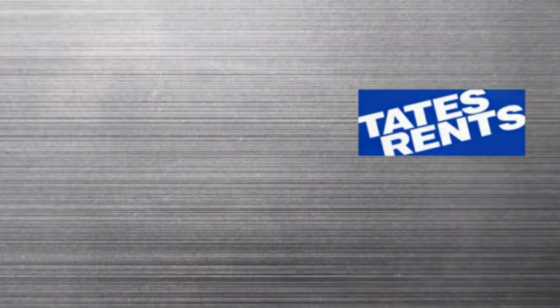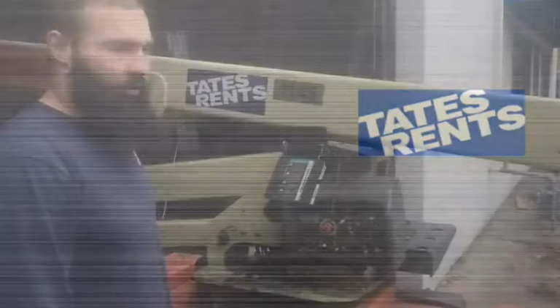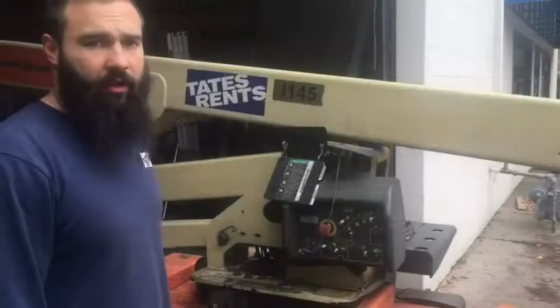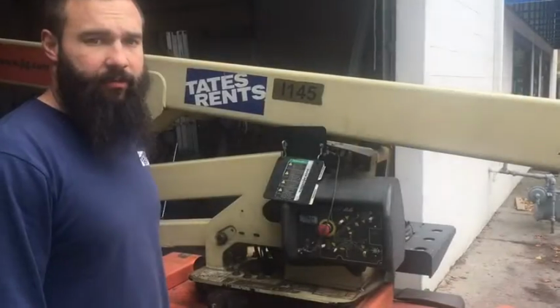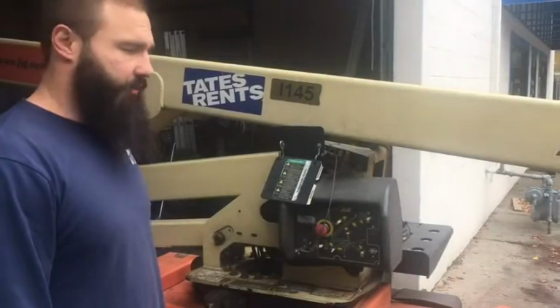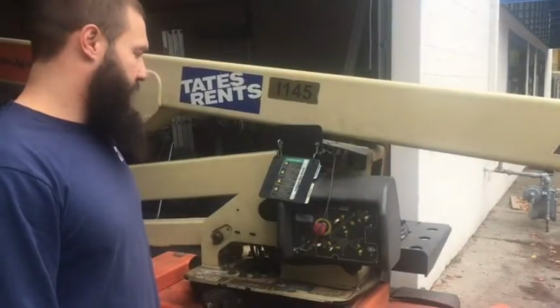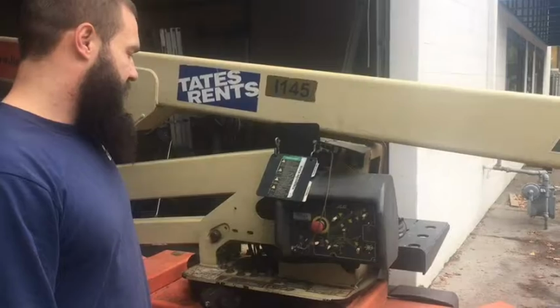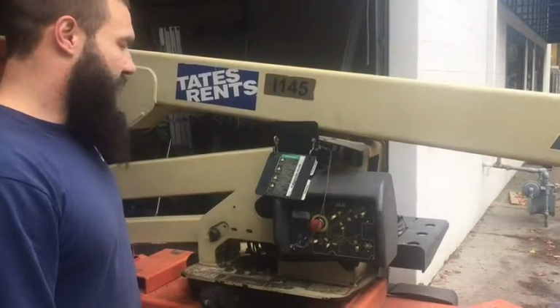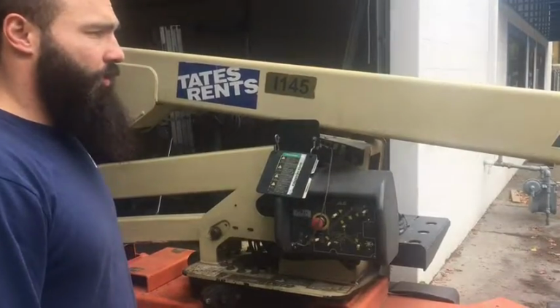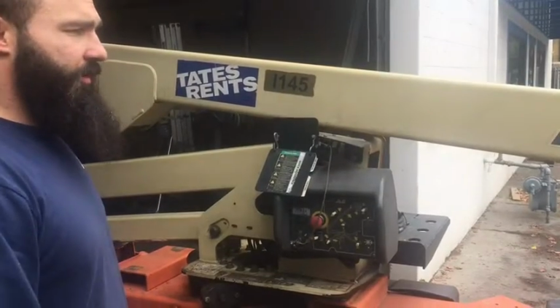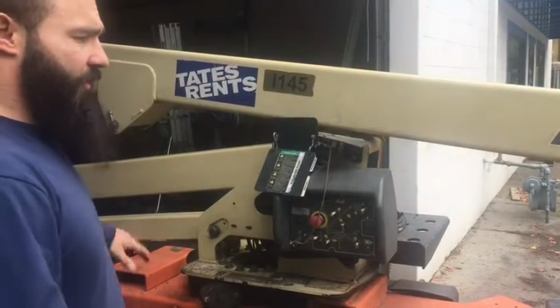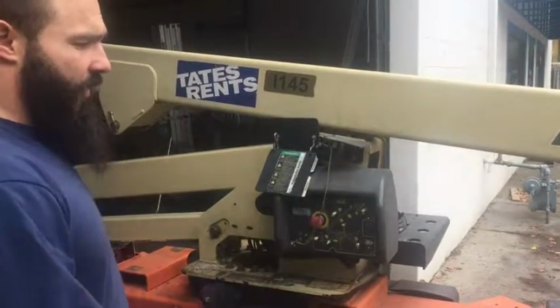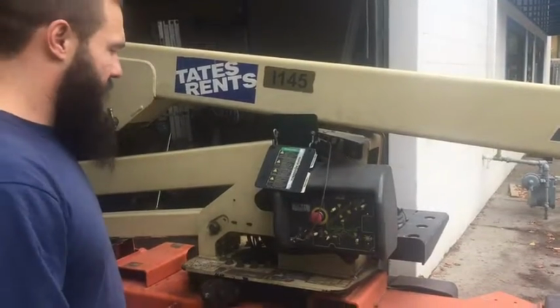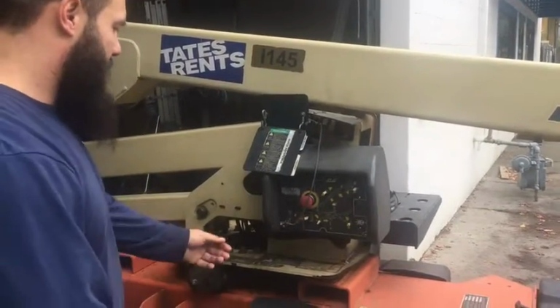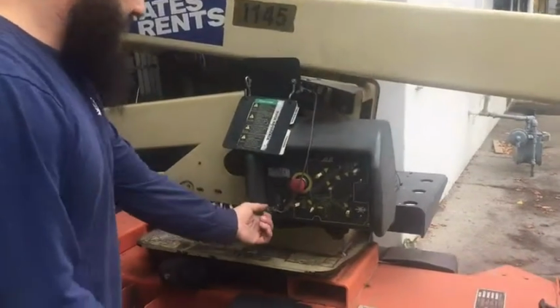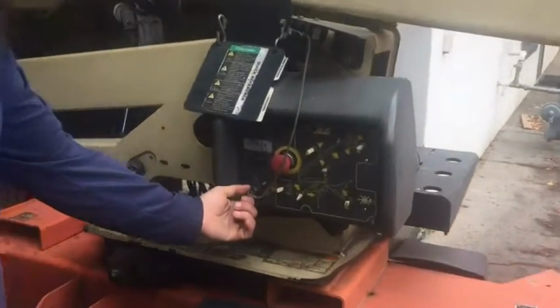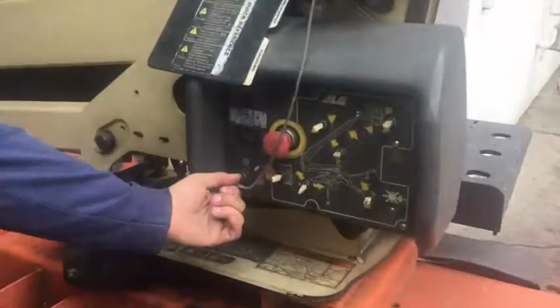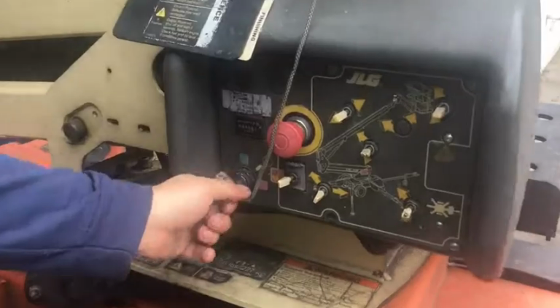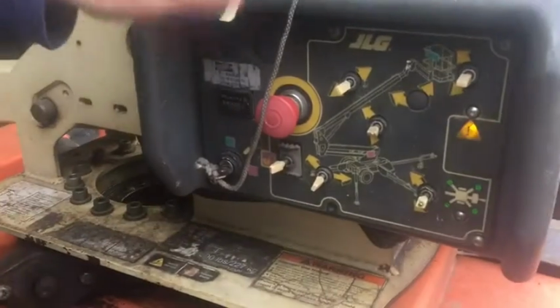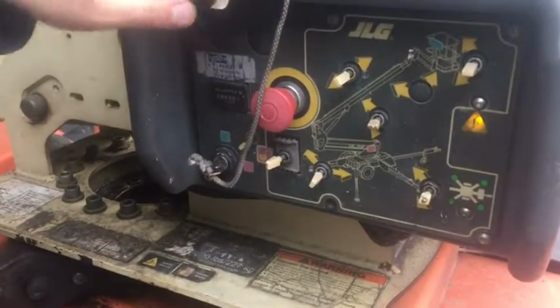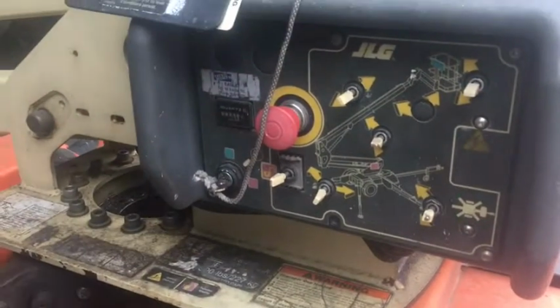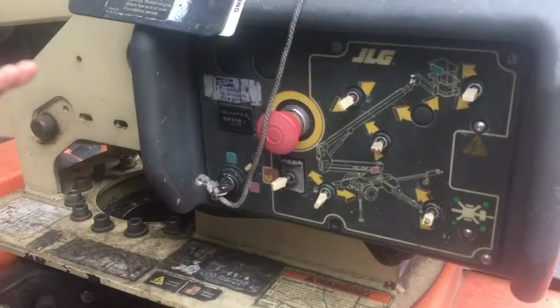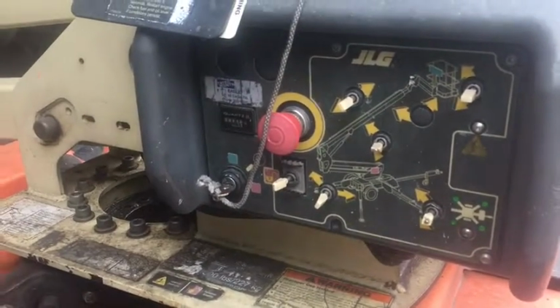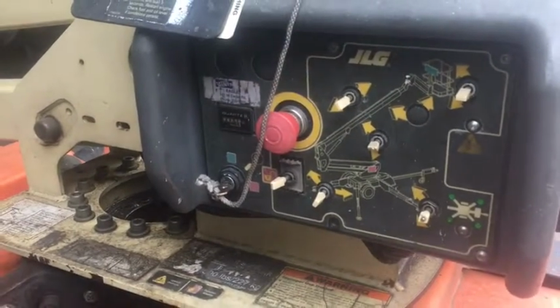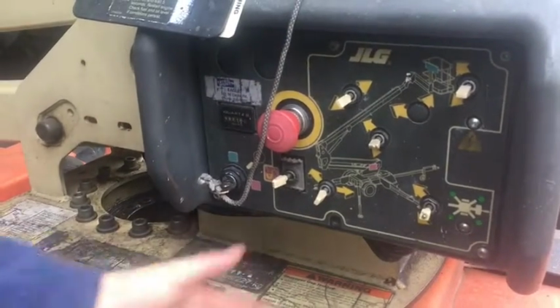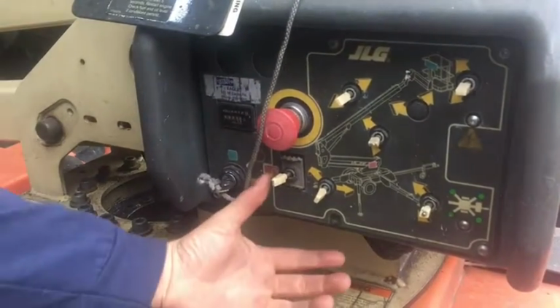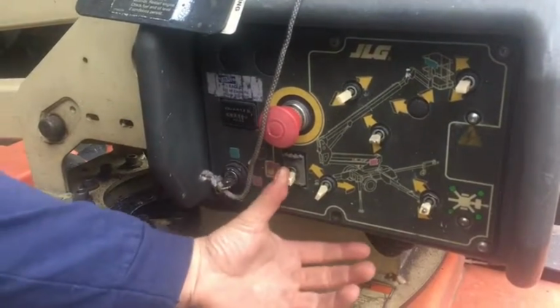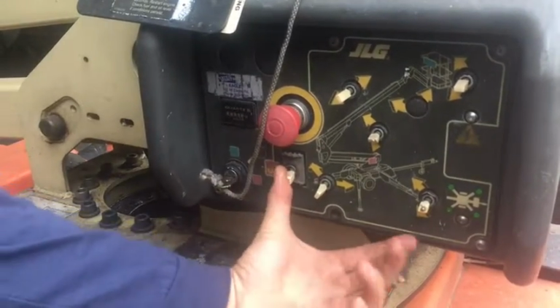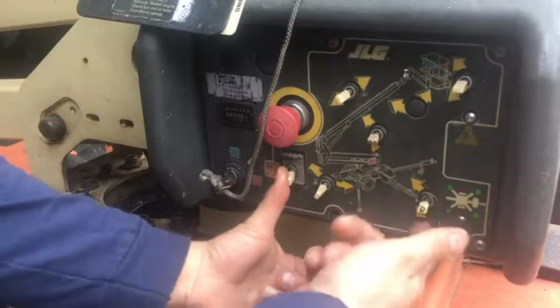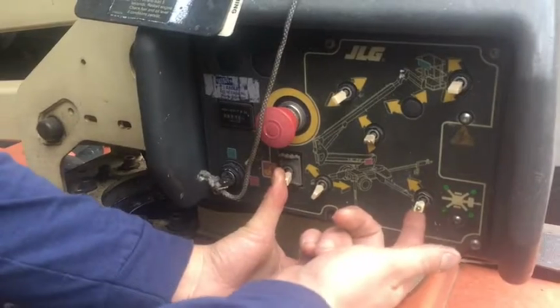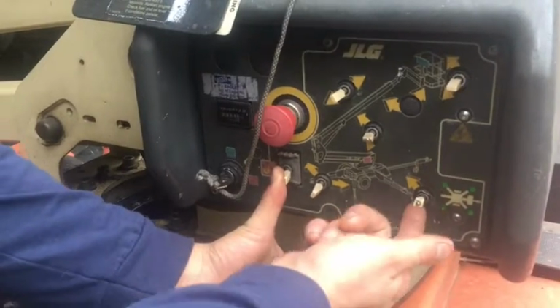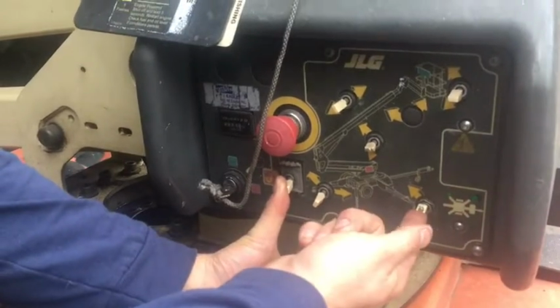Now I'm going to show you how to collapse the total boom lift. Once you've already finished your job and you've dropped down, go ahead and turn this key back to purple, which is again this control box. Let it beep before you touch anything, then push that unlock button, and then now you're going to raise up your outreach.